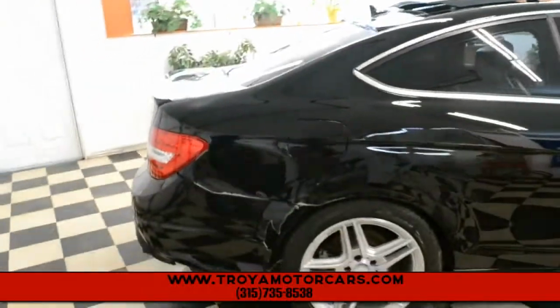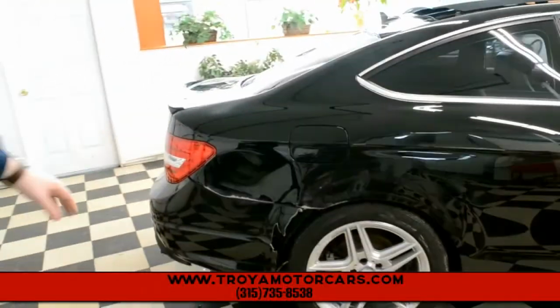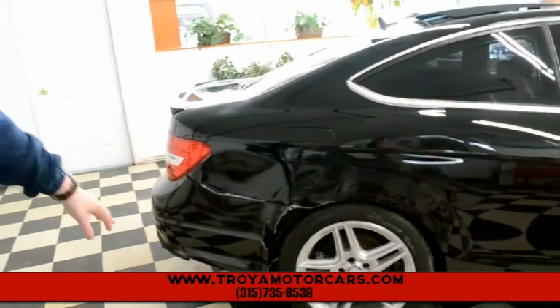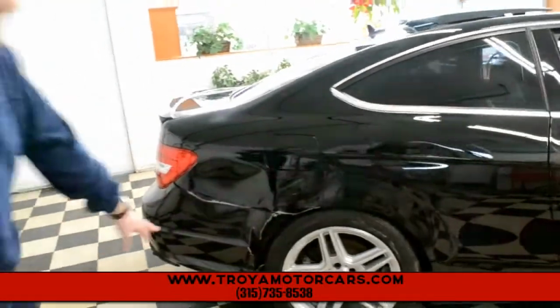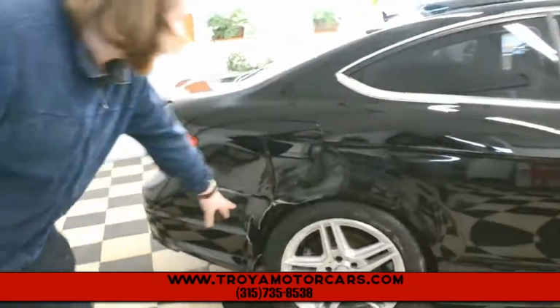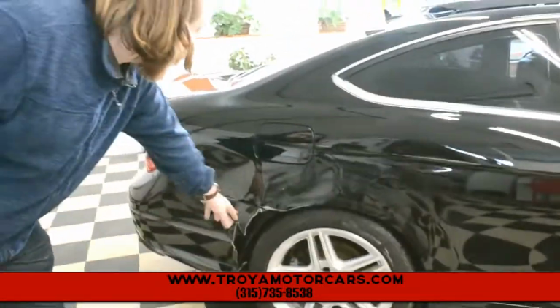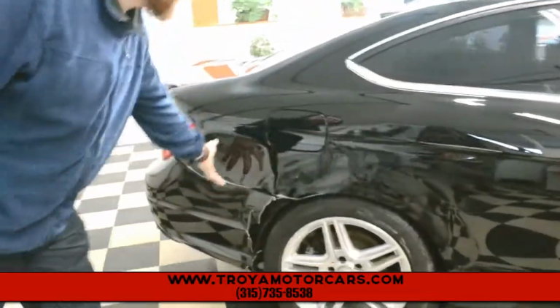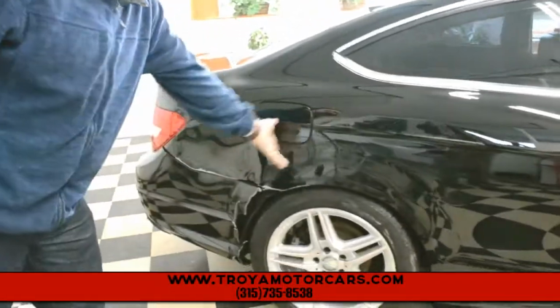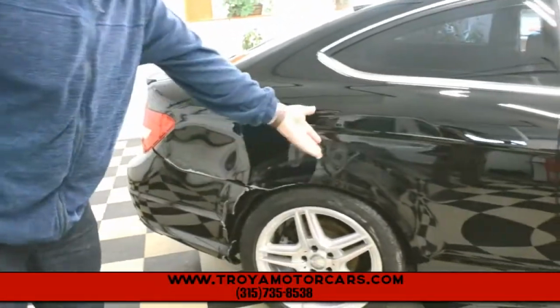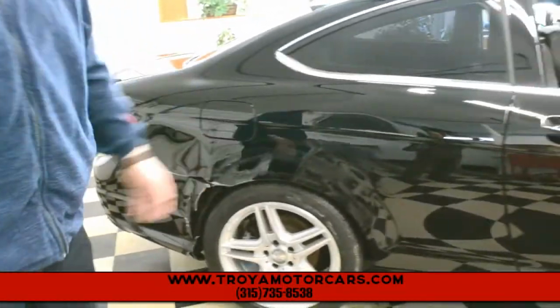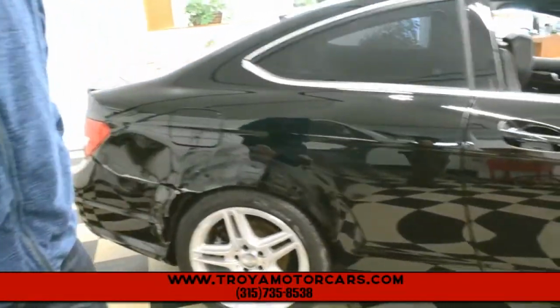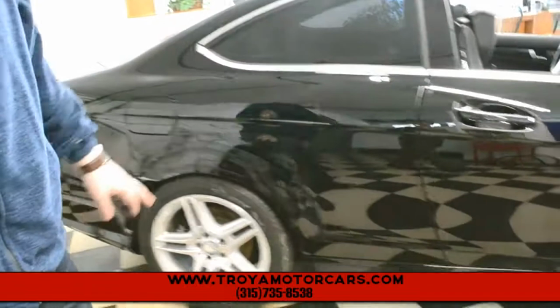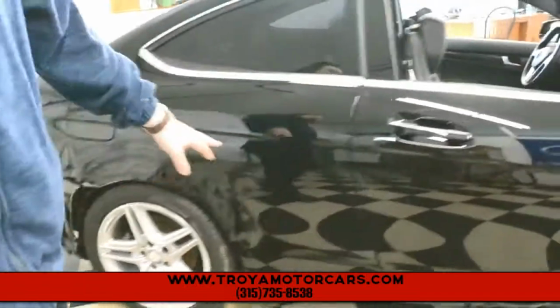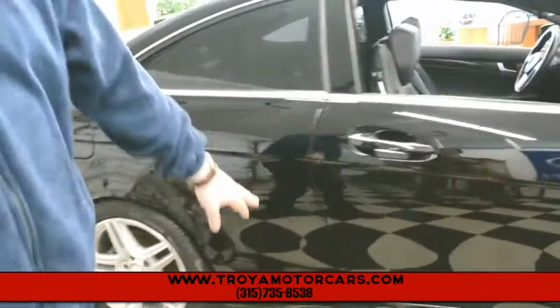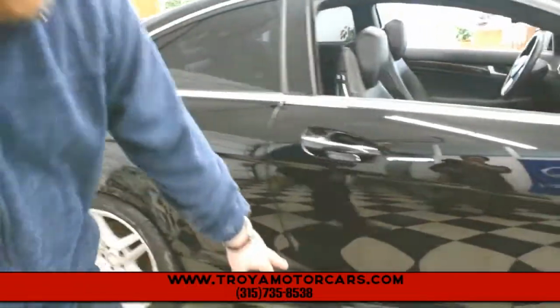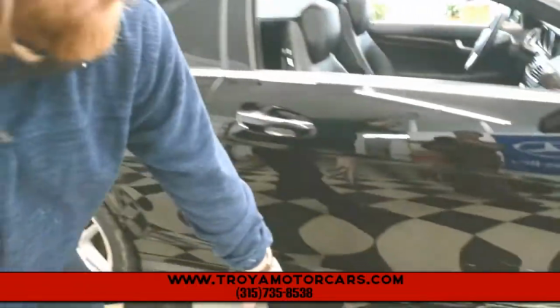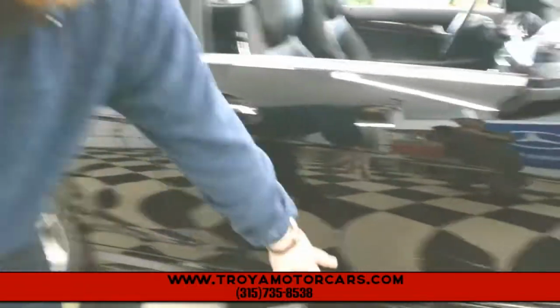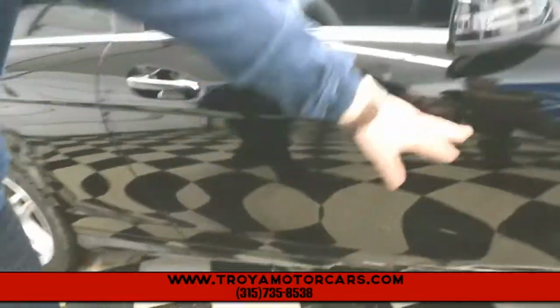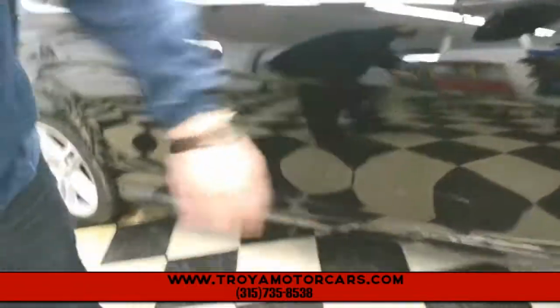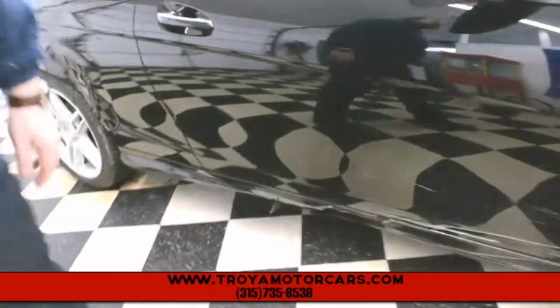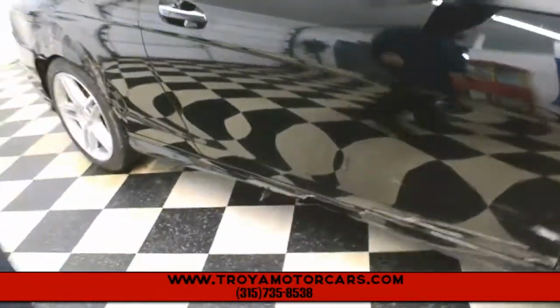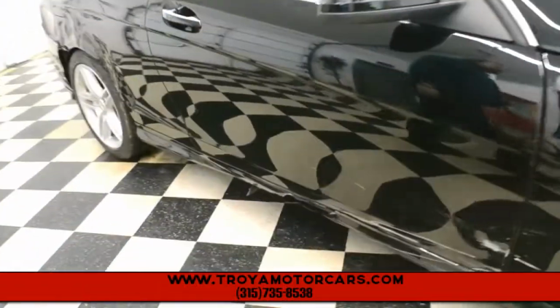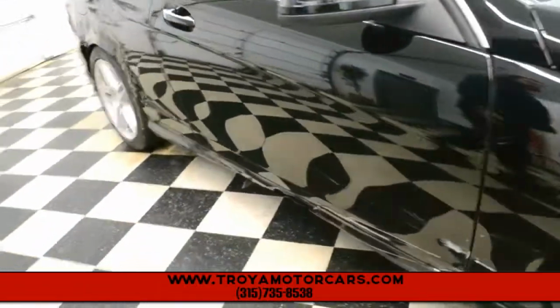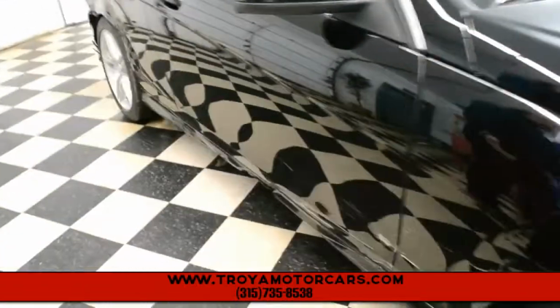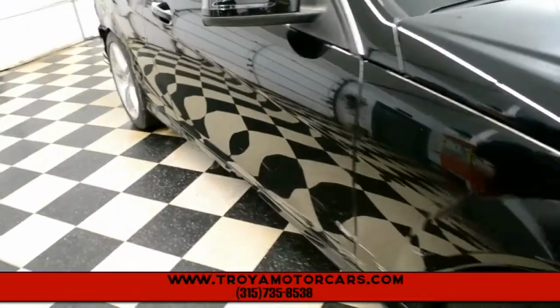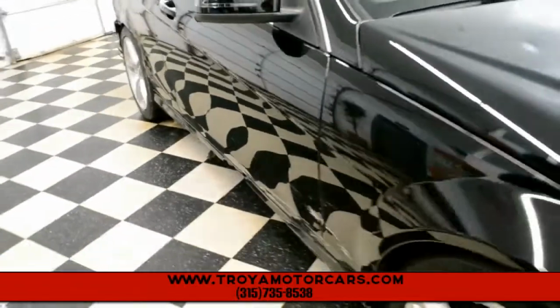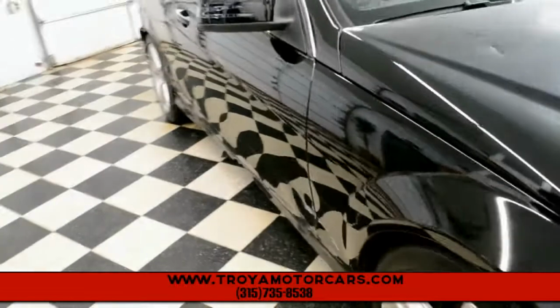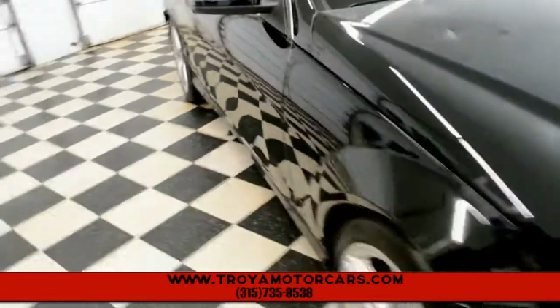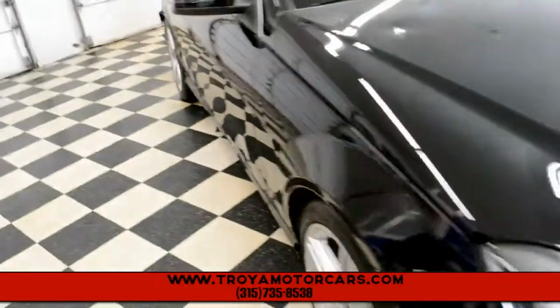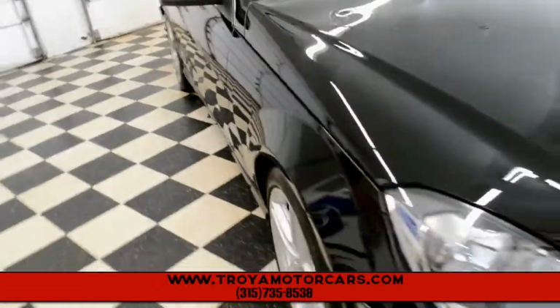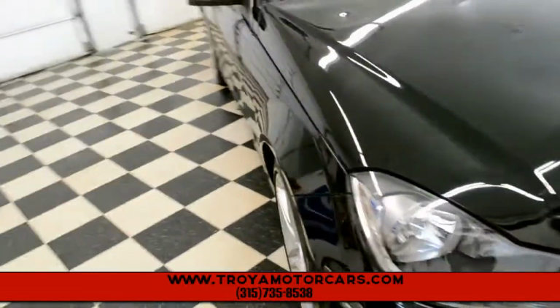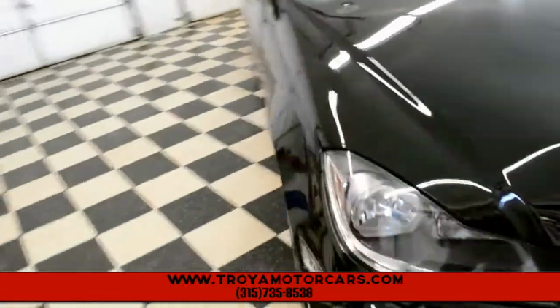So here's our damage — you can see the lower bumper cover here, a little bit on the corner panel, and if you follow it here, a little bit on the rocker door to the fender. Really looks to be all cosmetic stuff, the car is running and driving just fine.